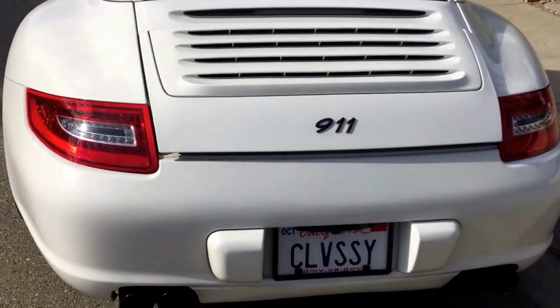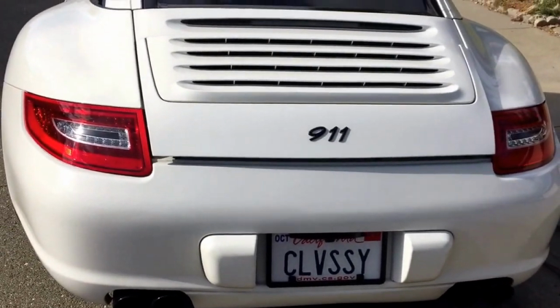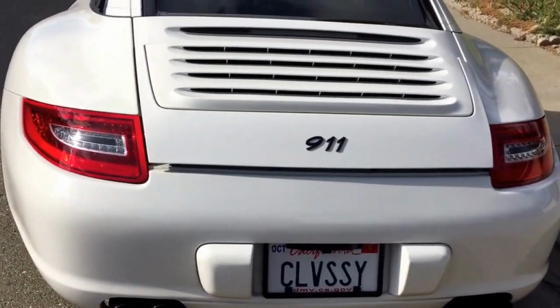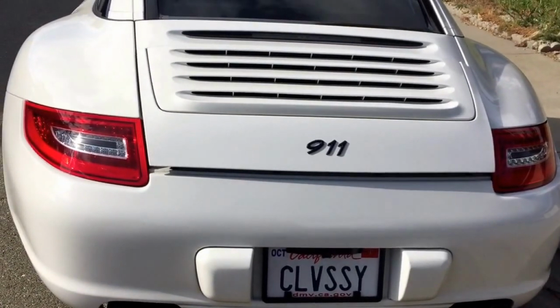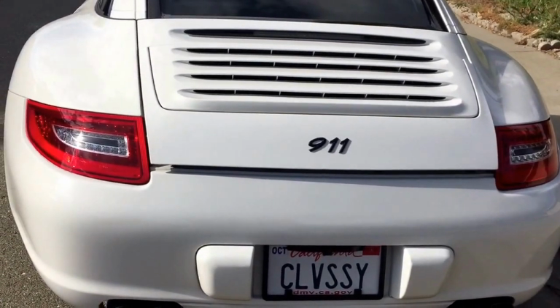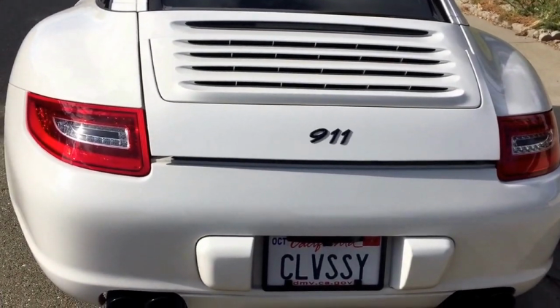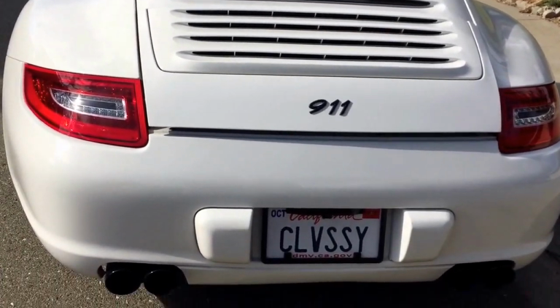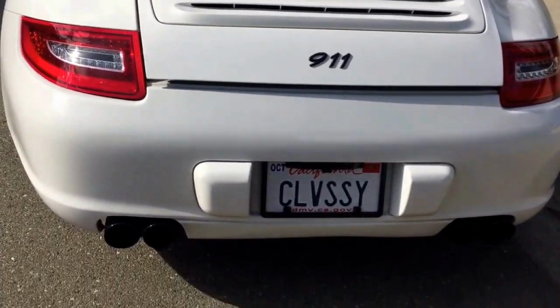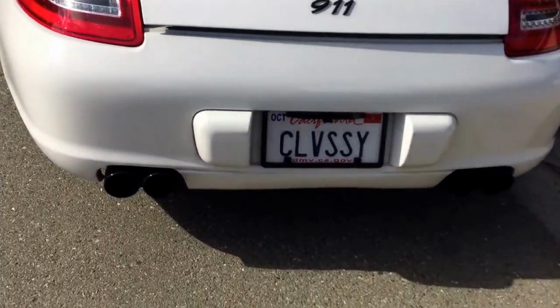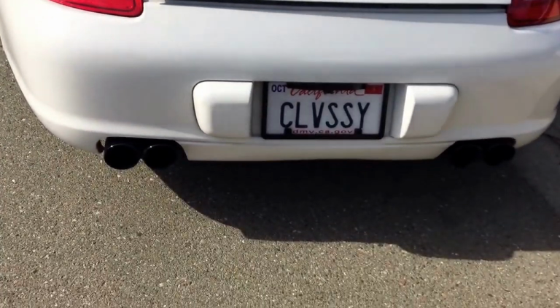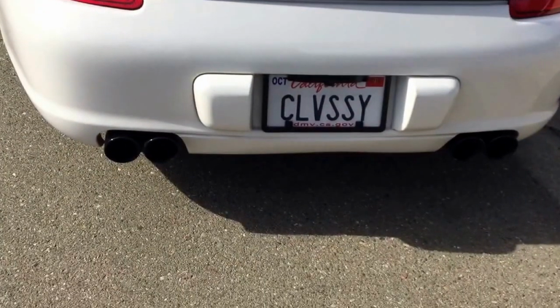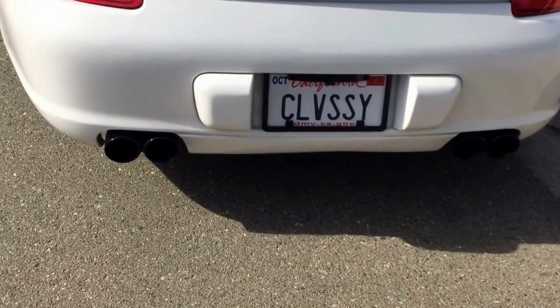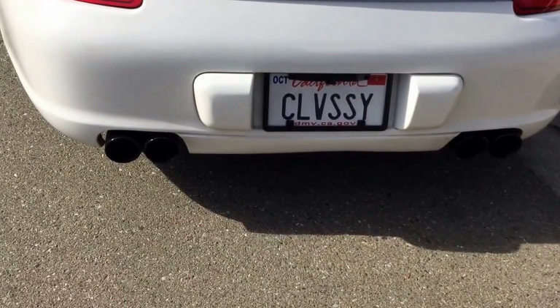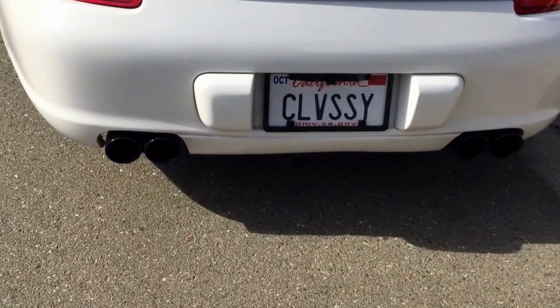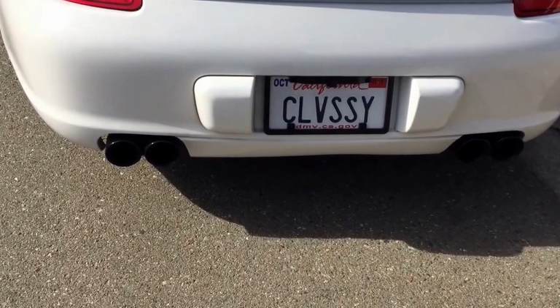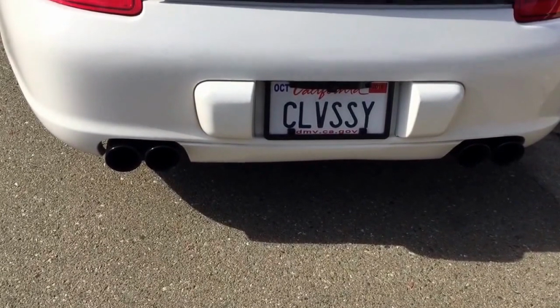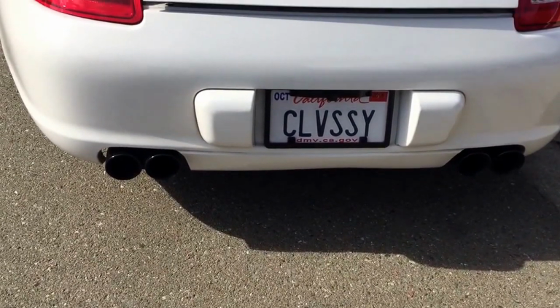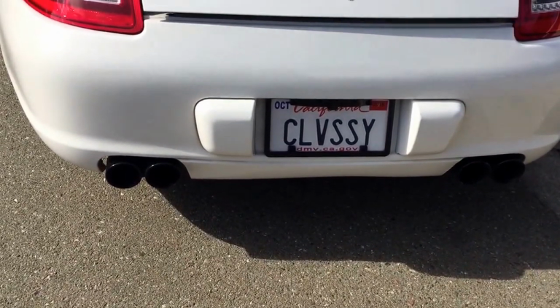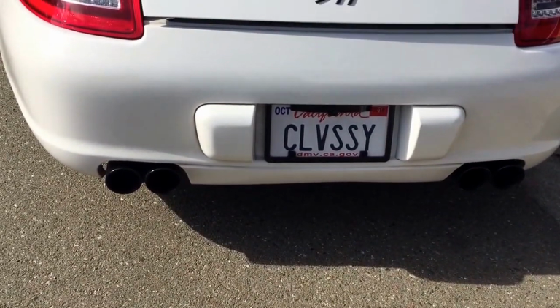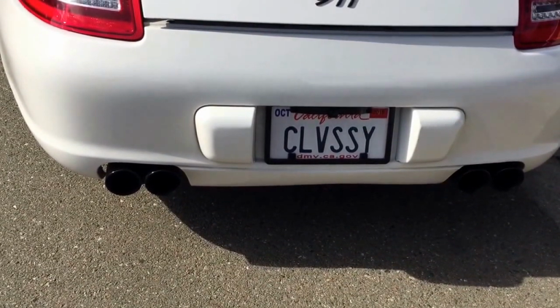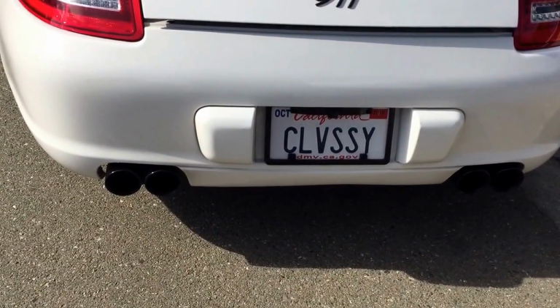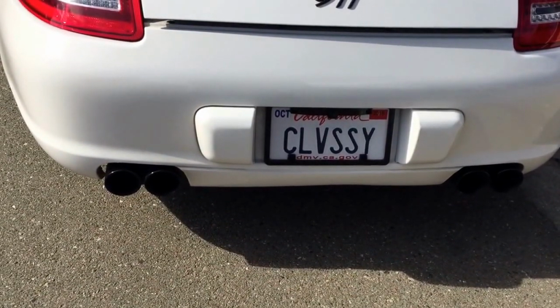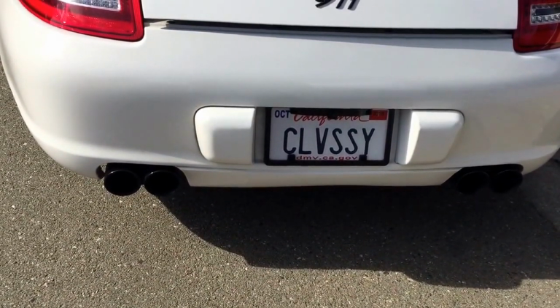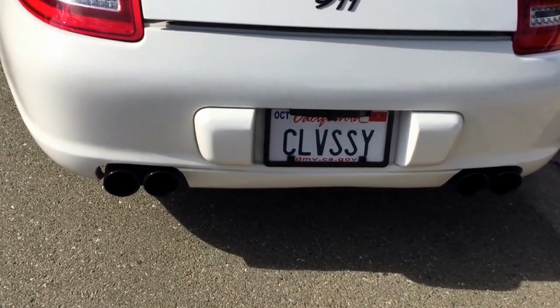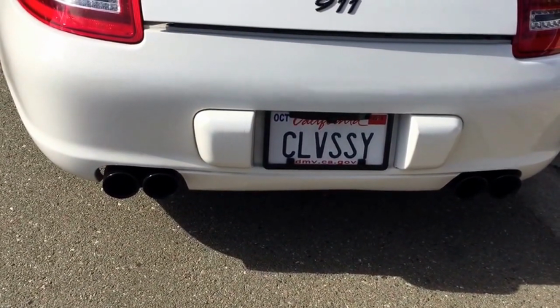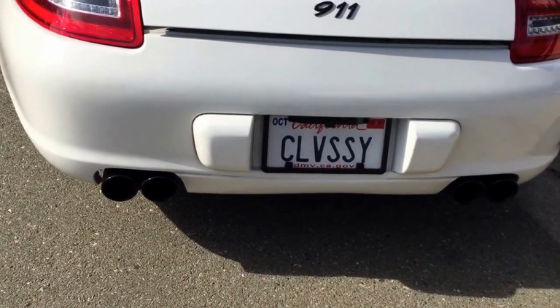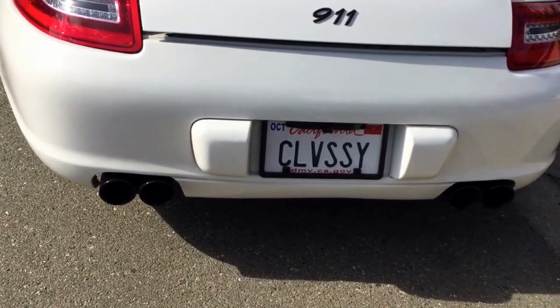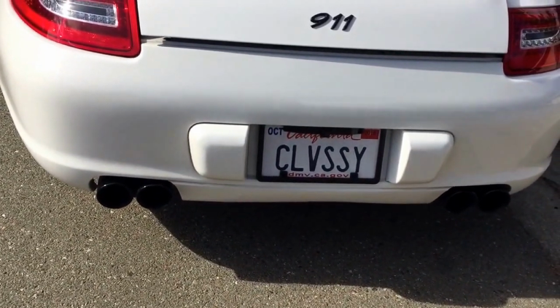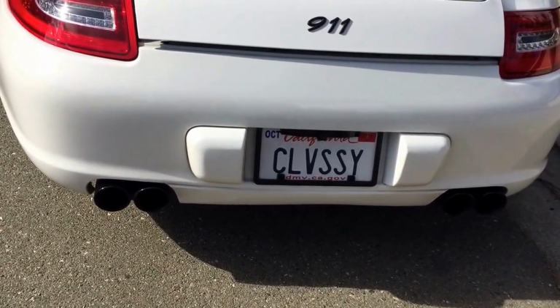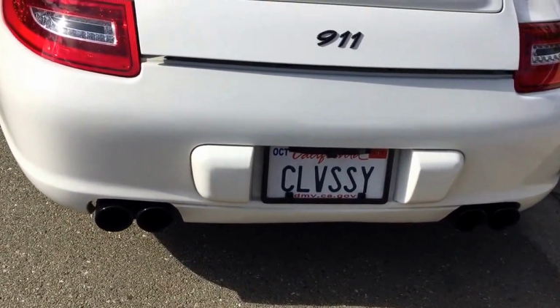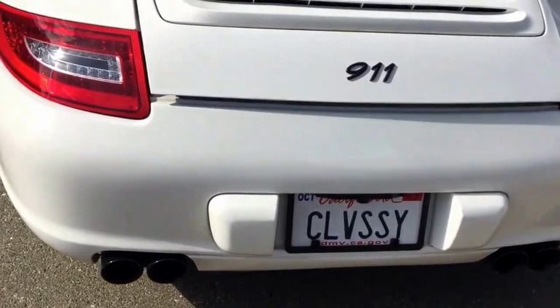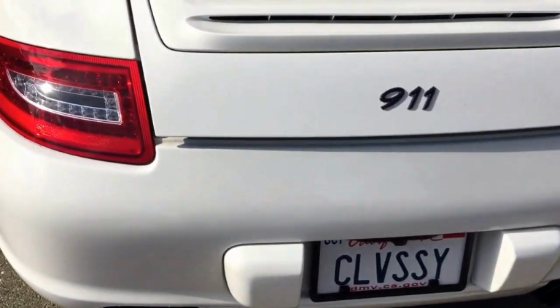We're going to take a look at a few Fab Speed components that I had installed on my 997. I have the super cup exhaust and the cold air intake.